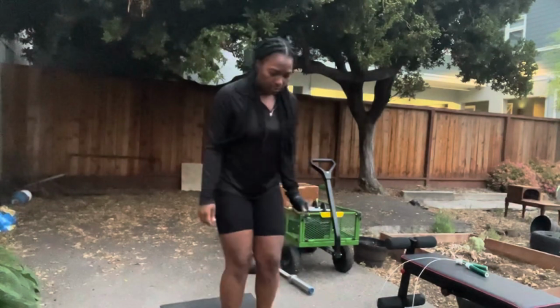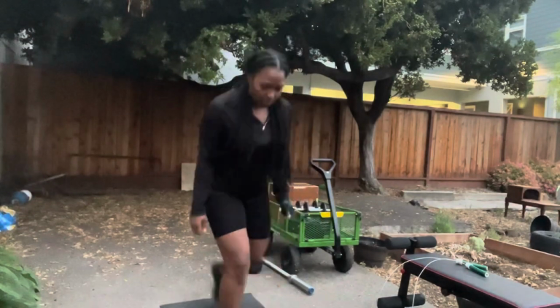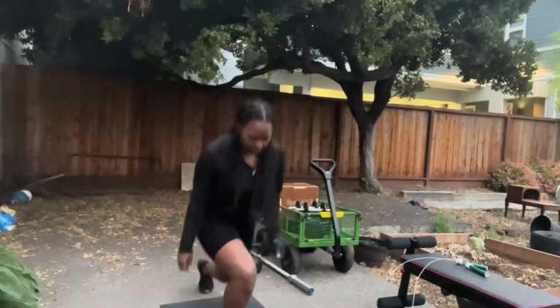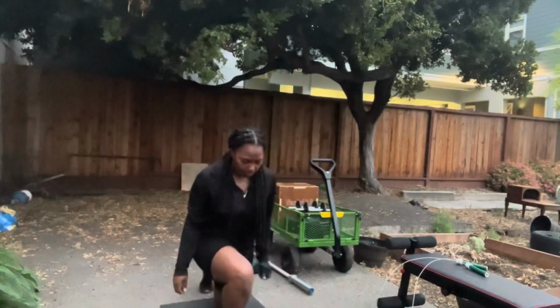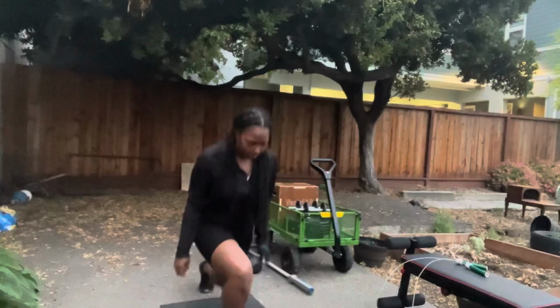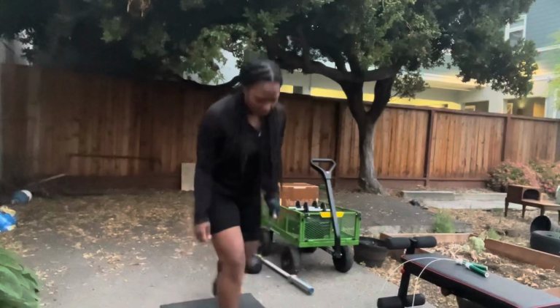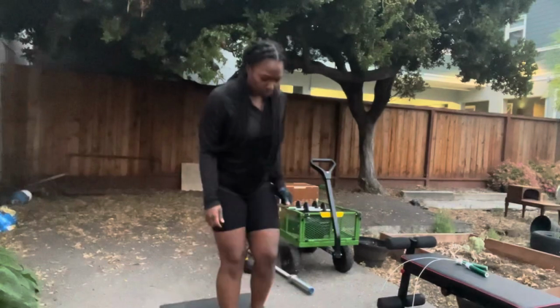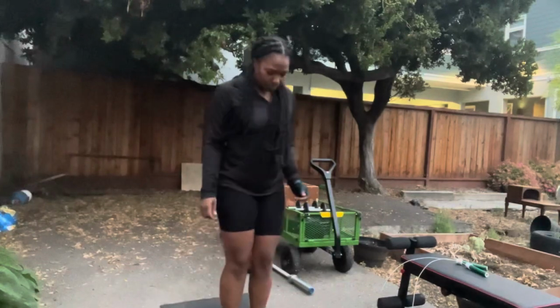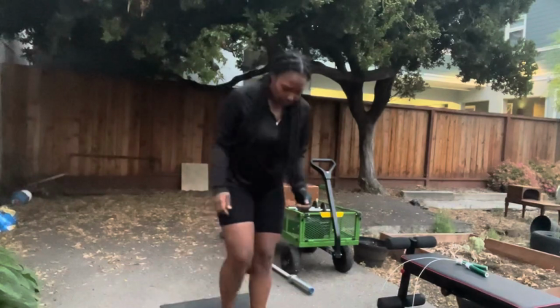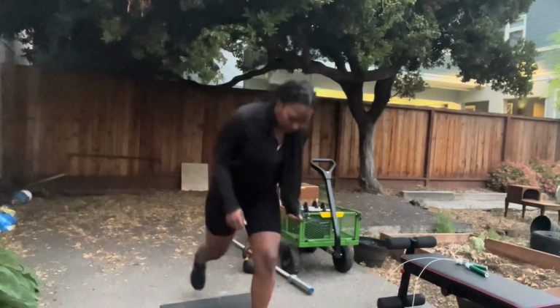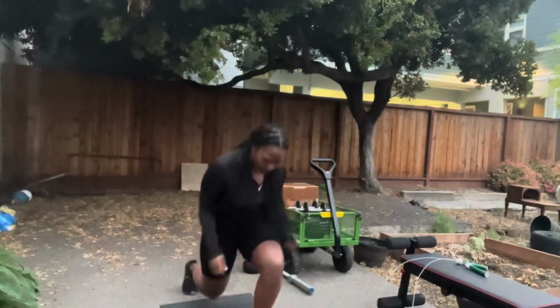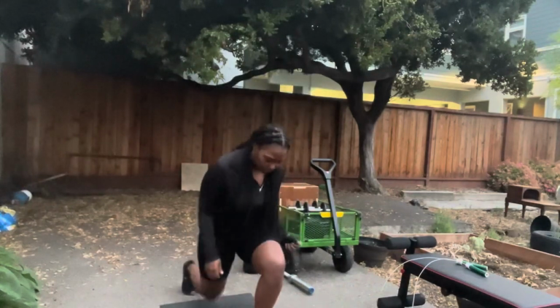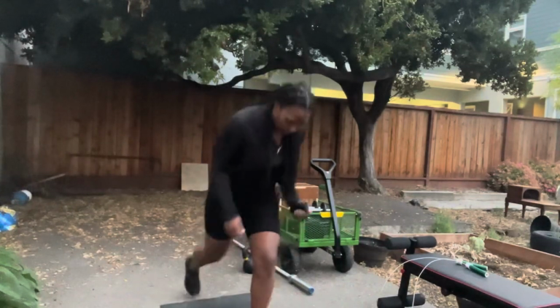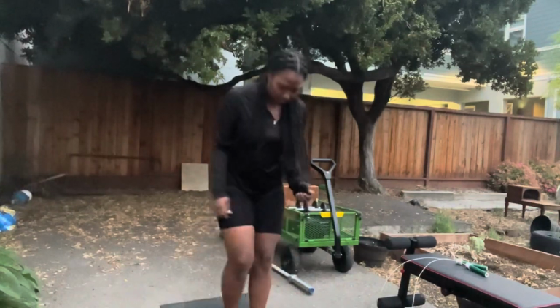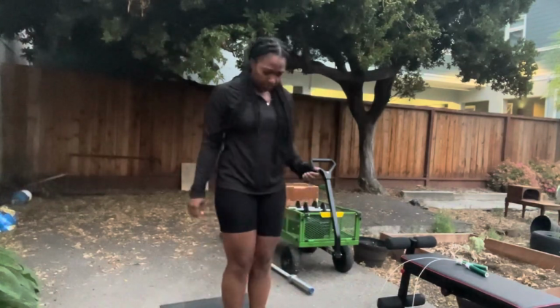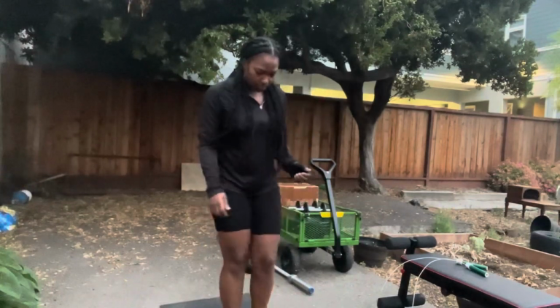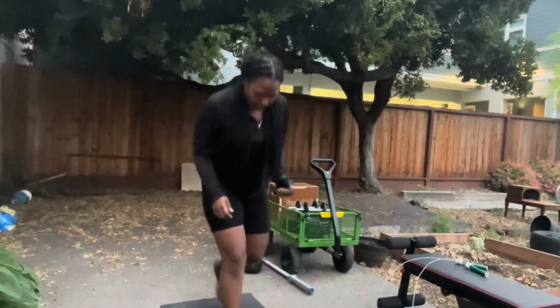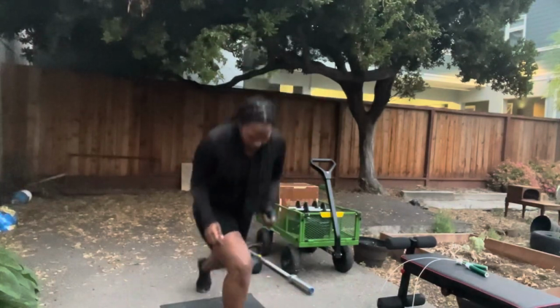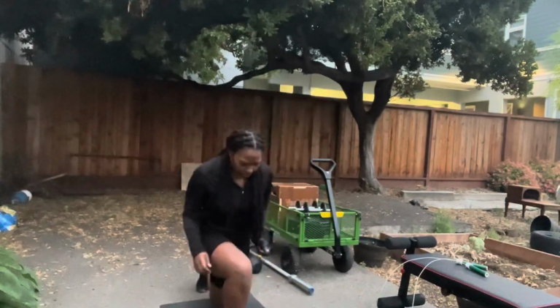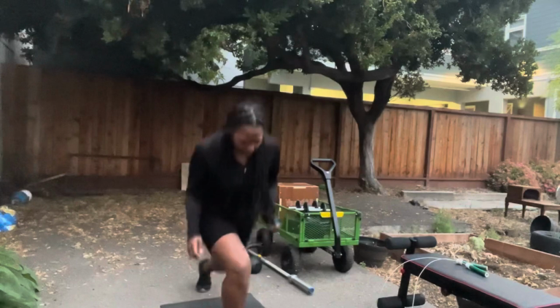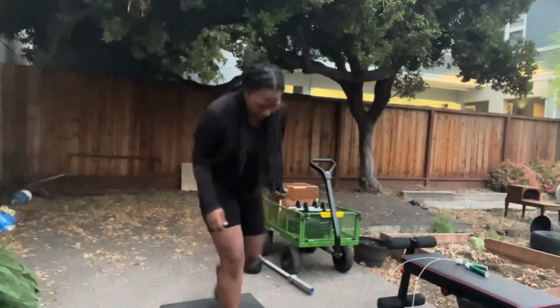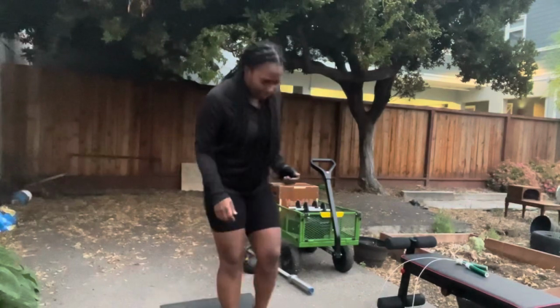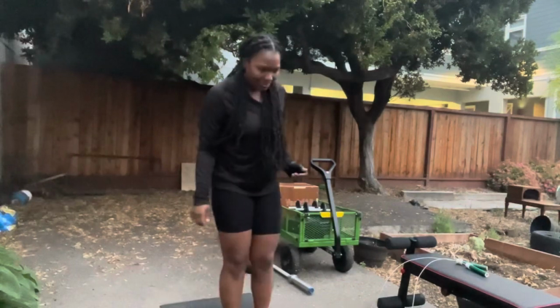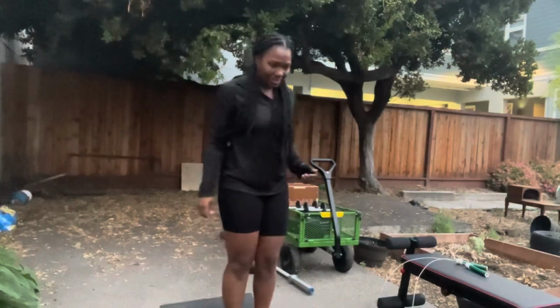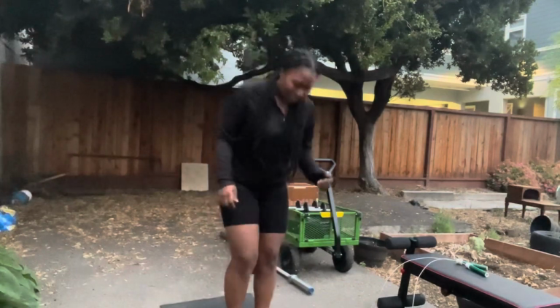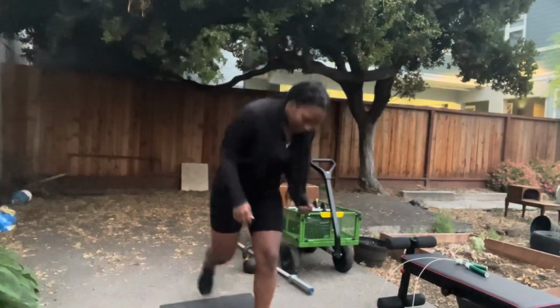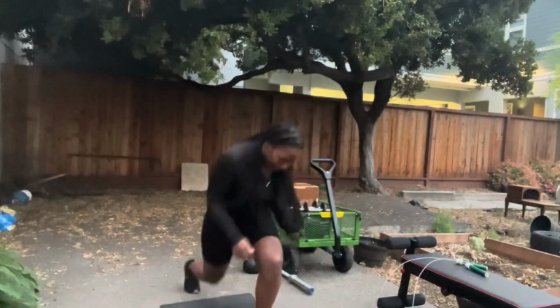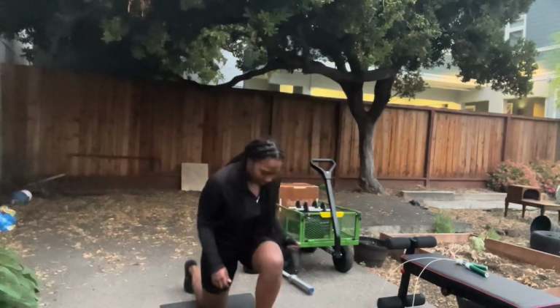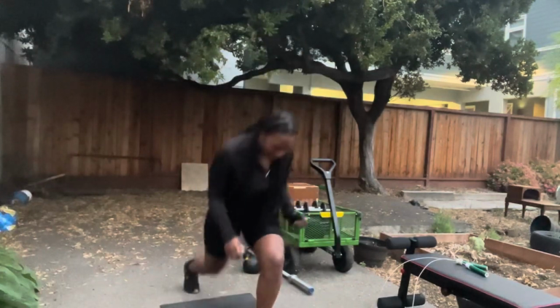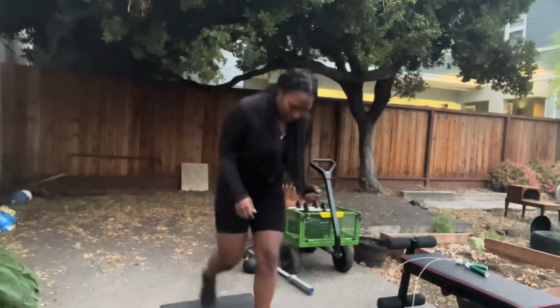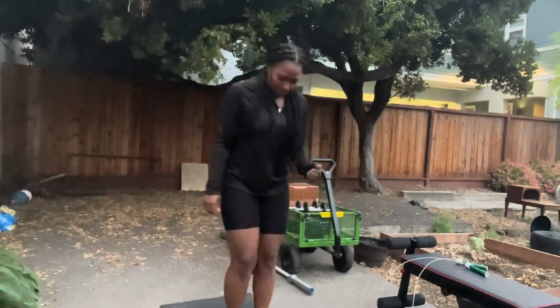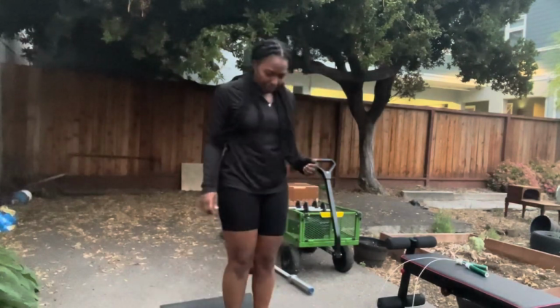I also didn't sleep well — I'm looking at the expression on my face and I can tell. And then no music on top of that? What are you trying to do to me?